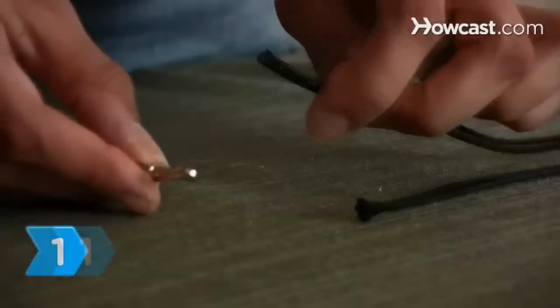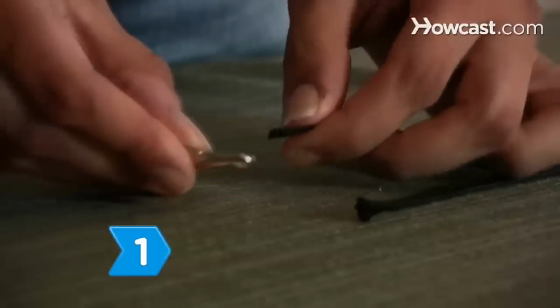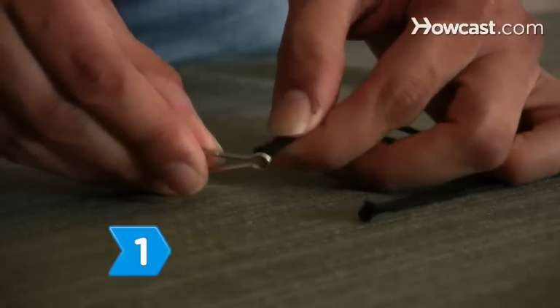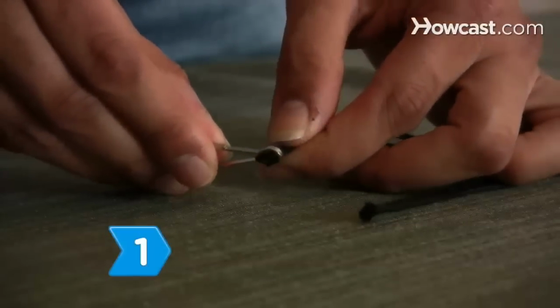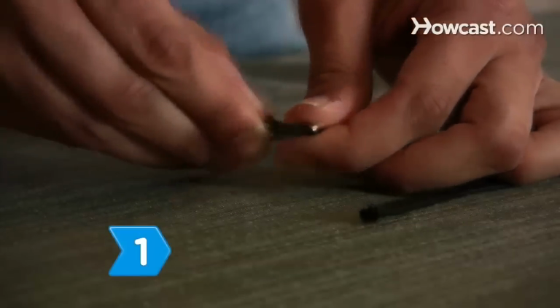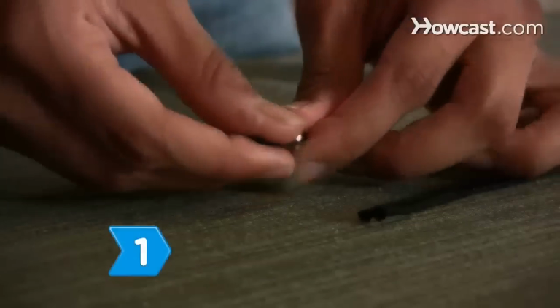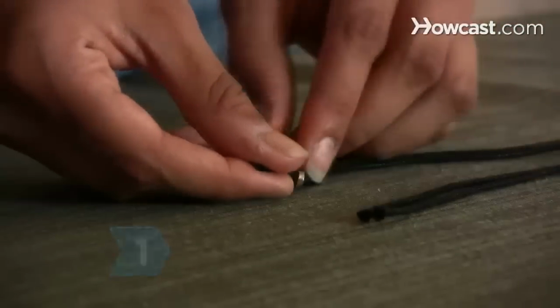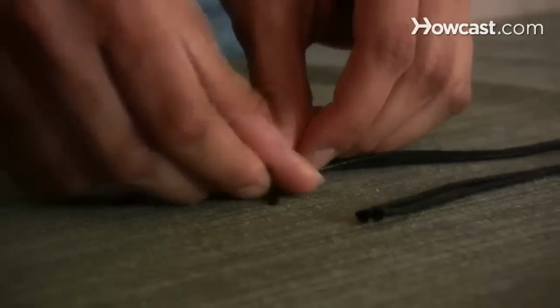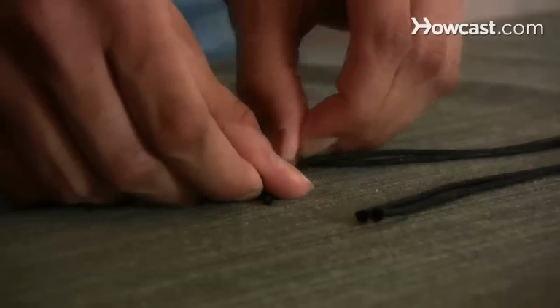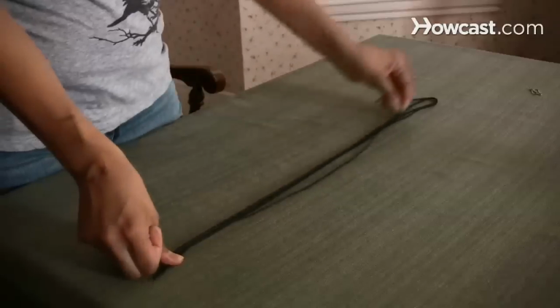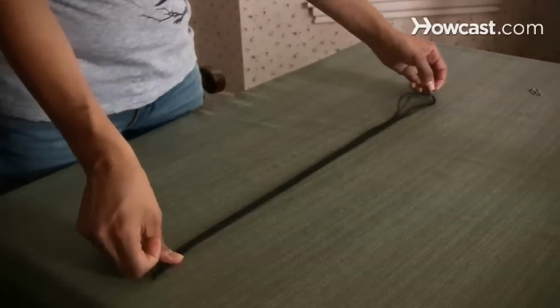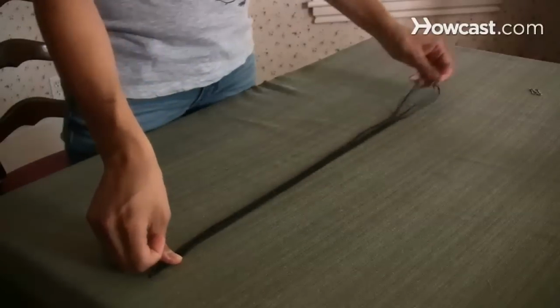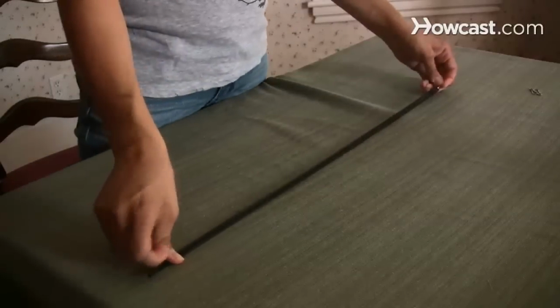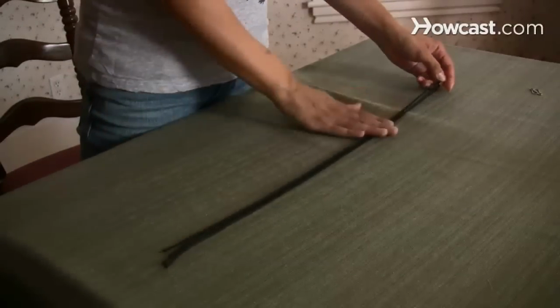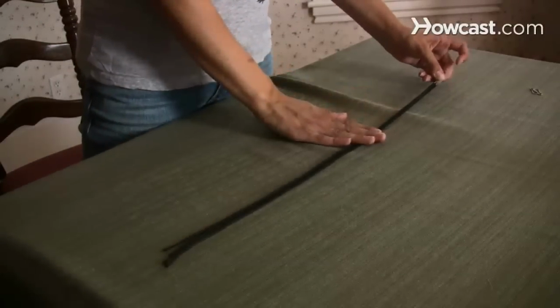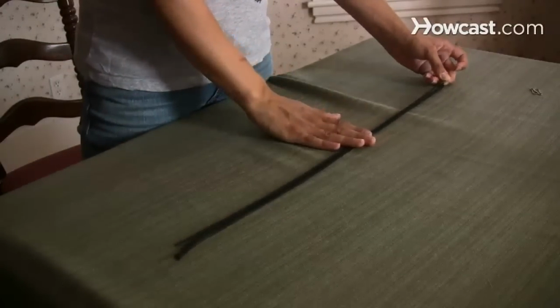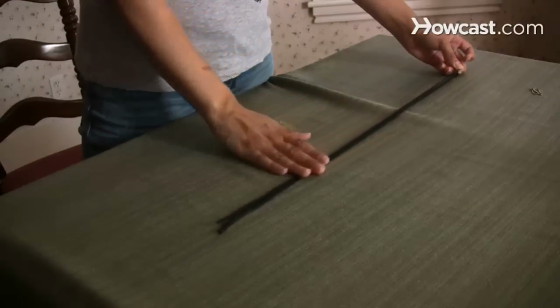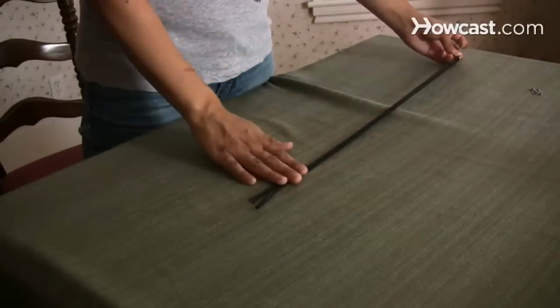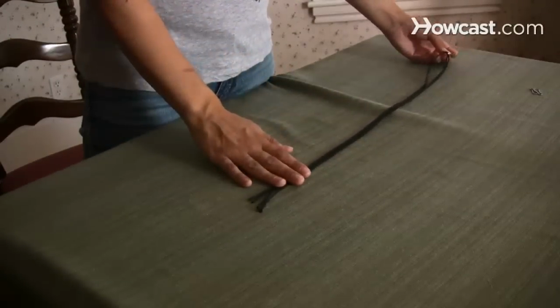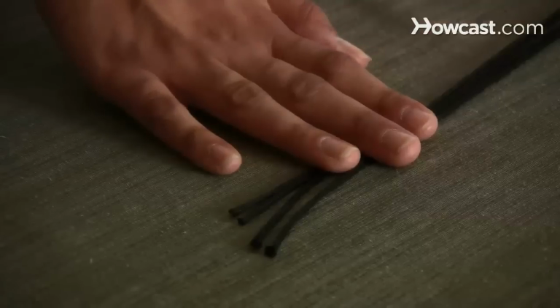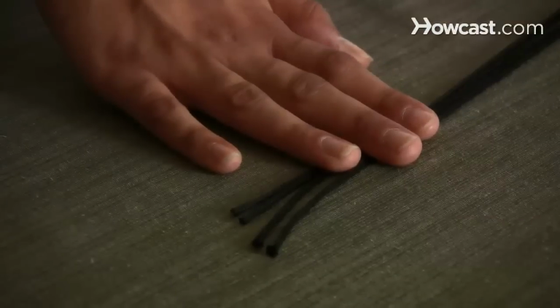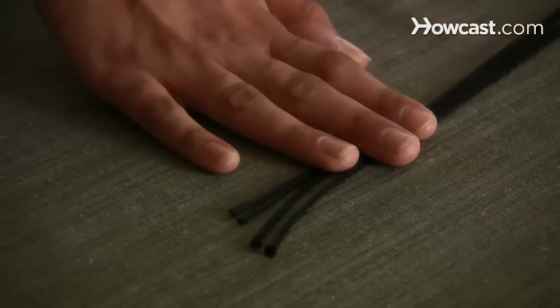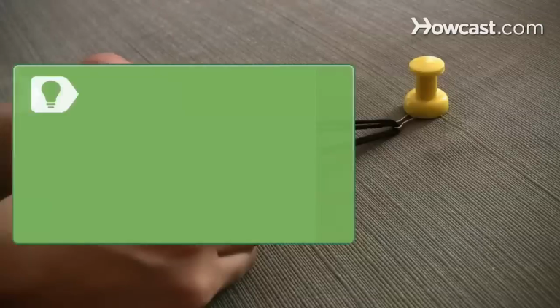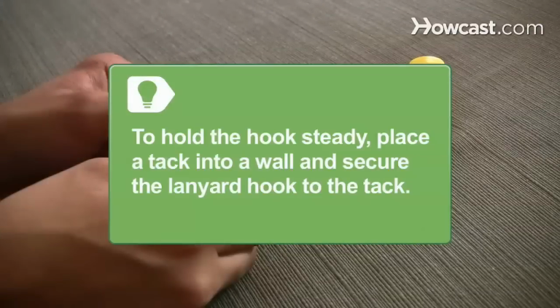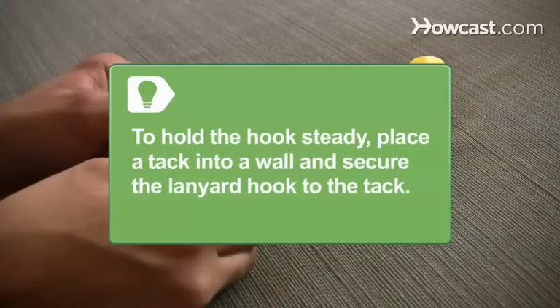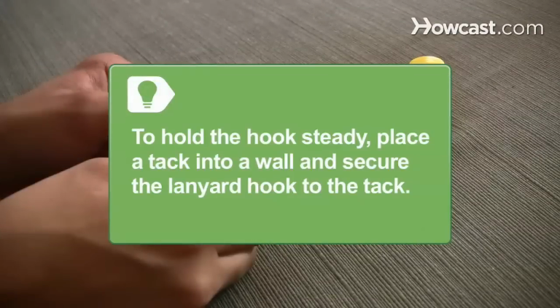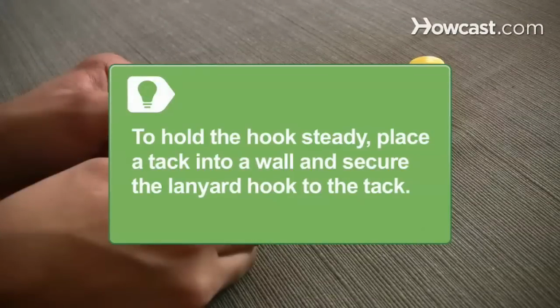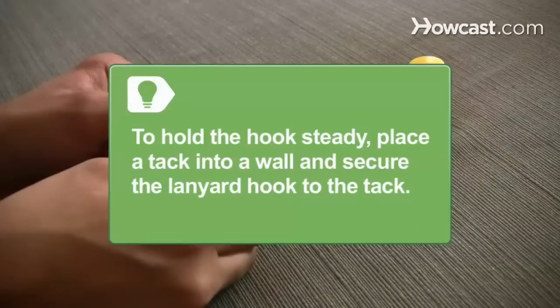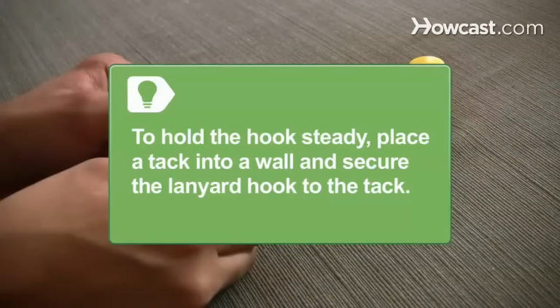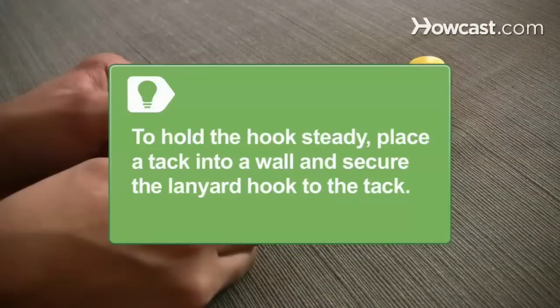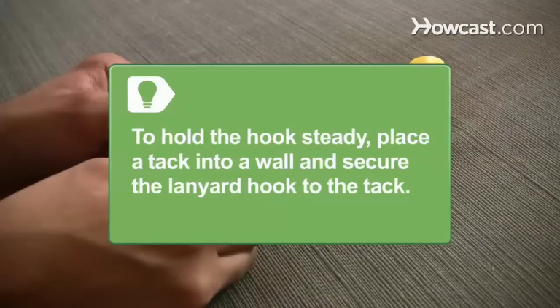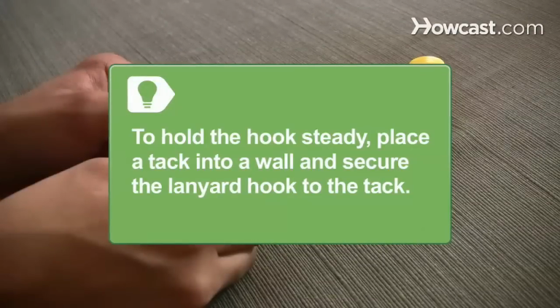Step 1. Thread both pieces of cord through the hook, keeping the center of each strand at the hook, pulling at the center of each cord so that you have four ends. To hold the hook steady, place a tack into the wall and secure the lanyard hook to the tack.